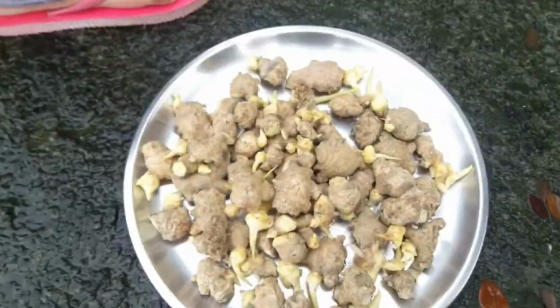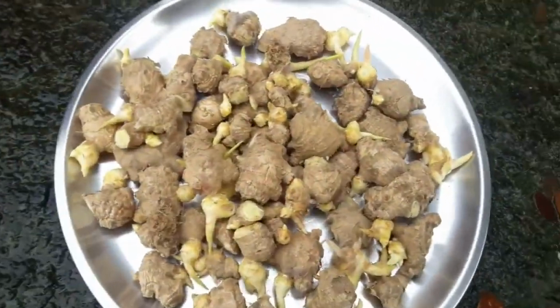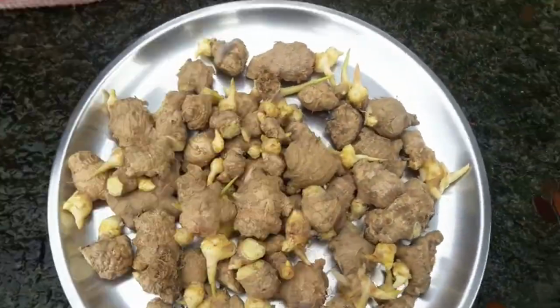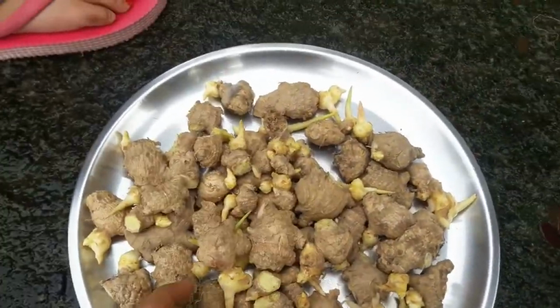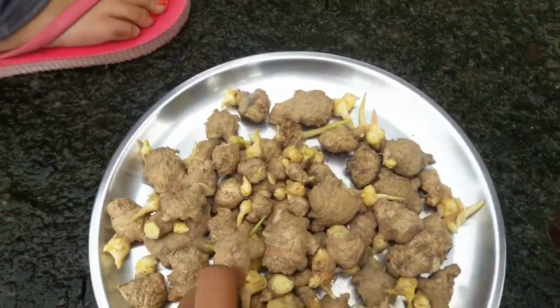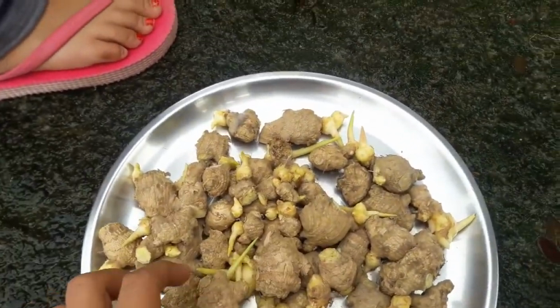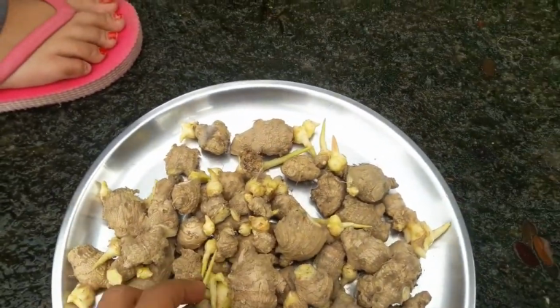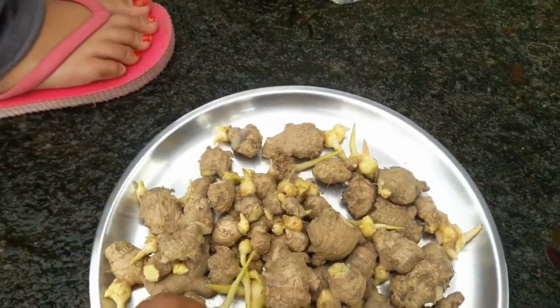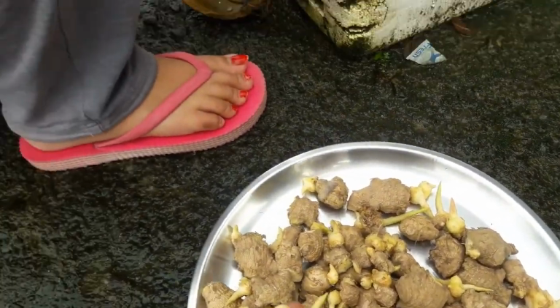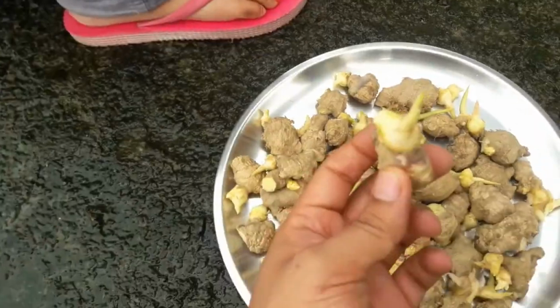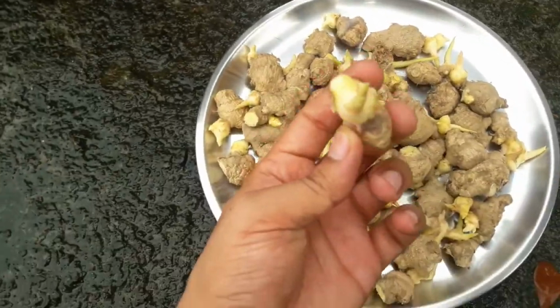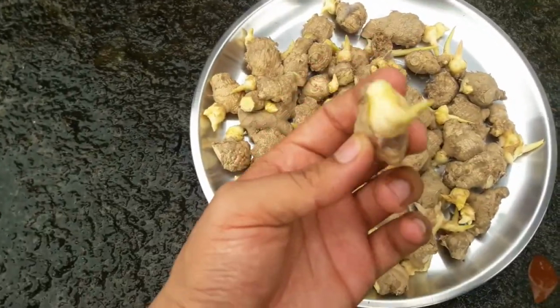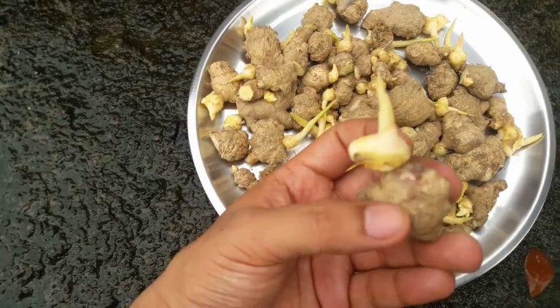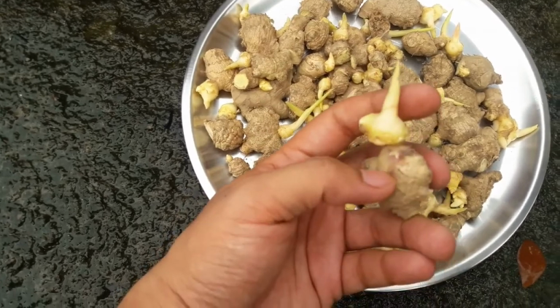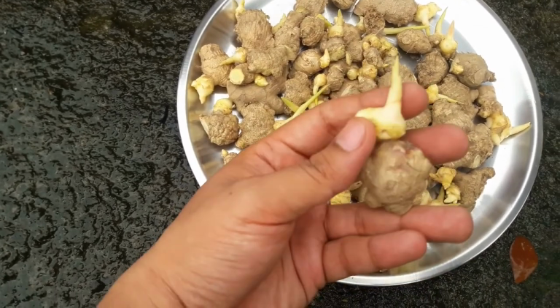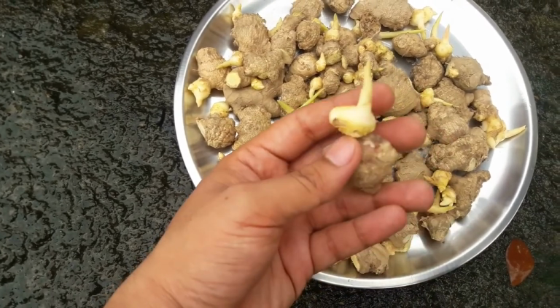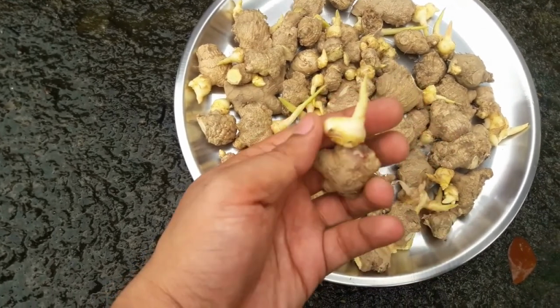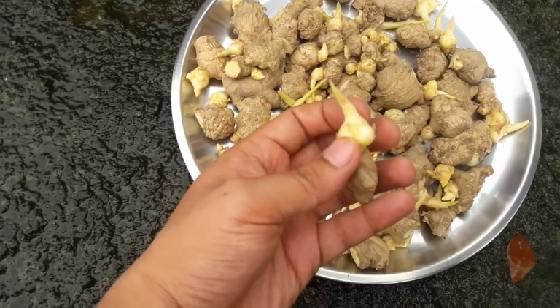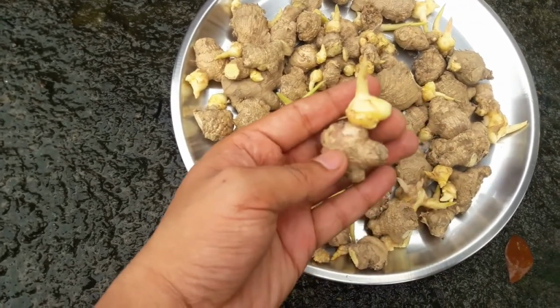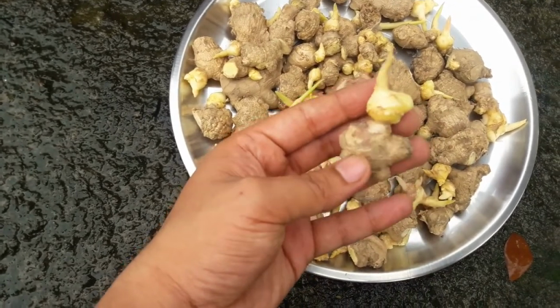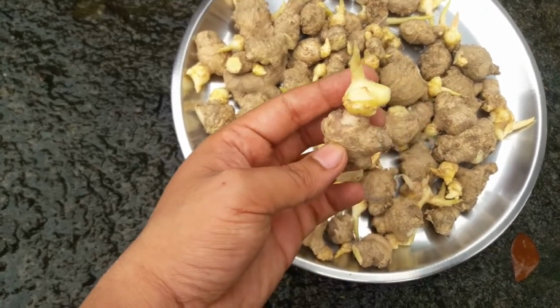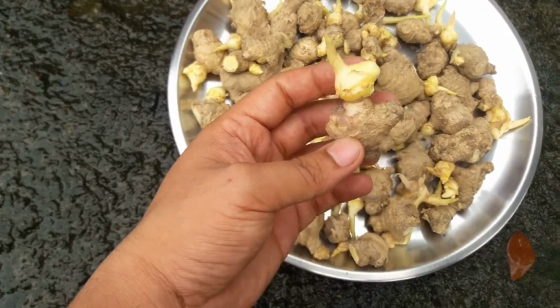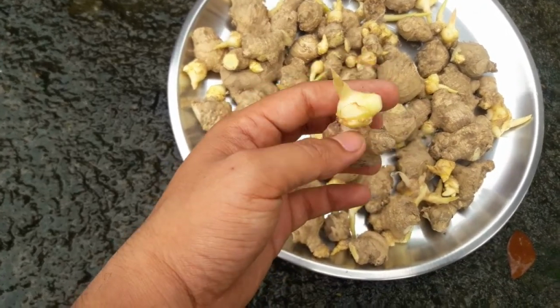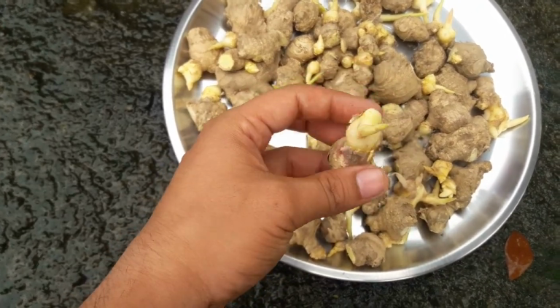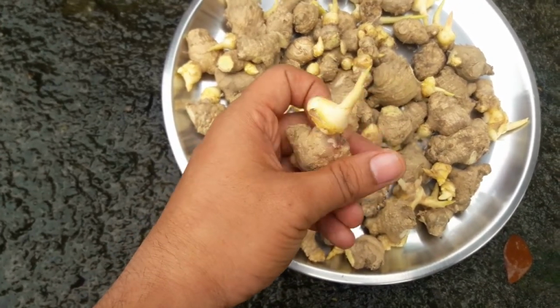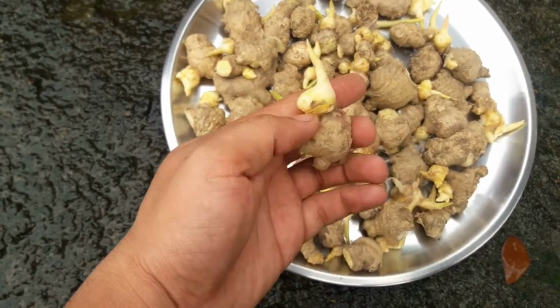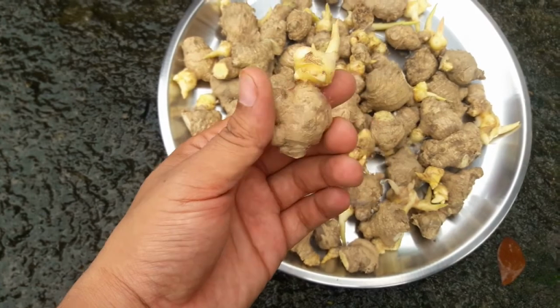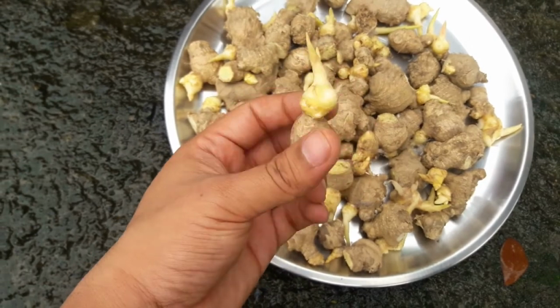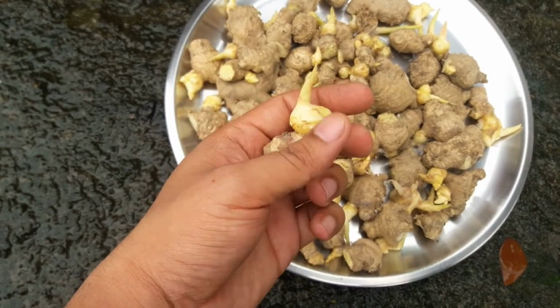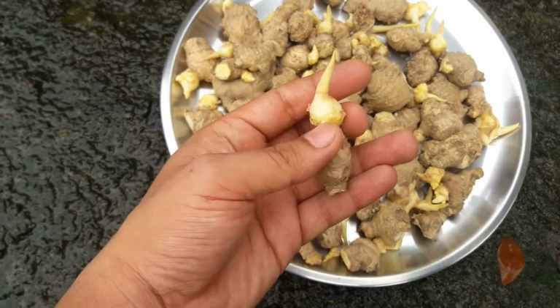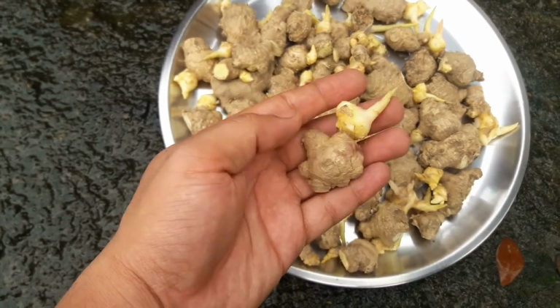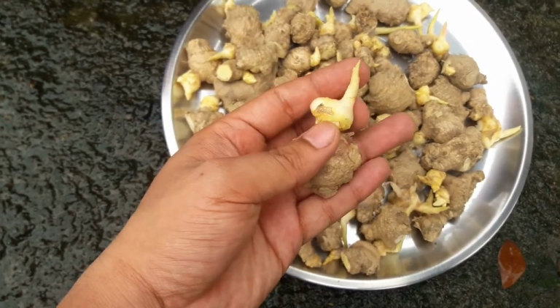Collect some gingers. Basically this is to pop out the new ones. This is the ginger which, after few days of plantation, you can use.